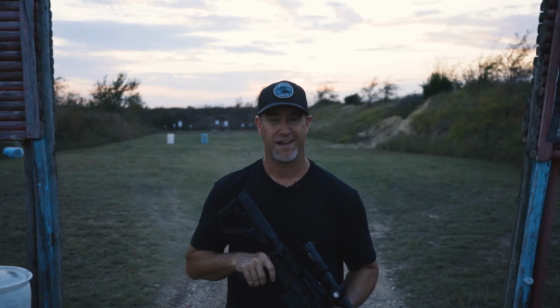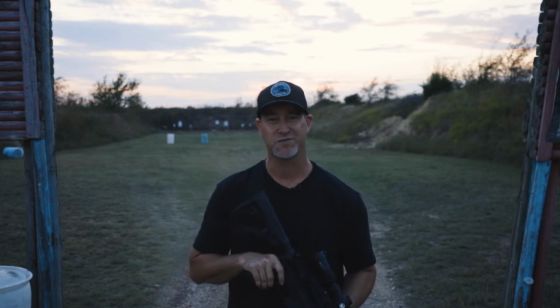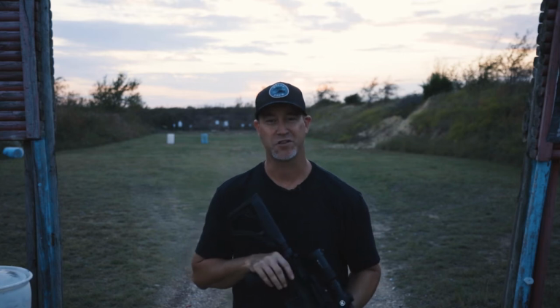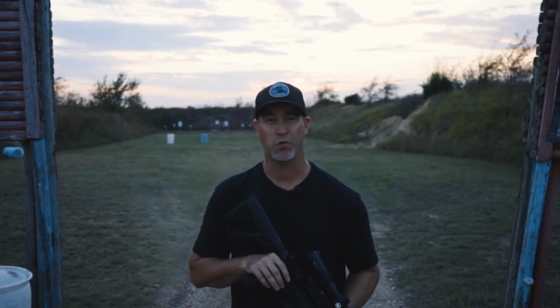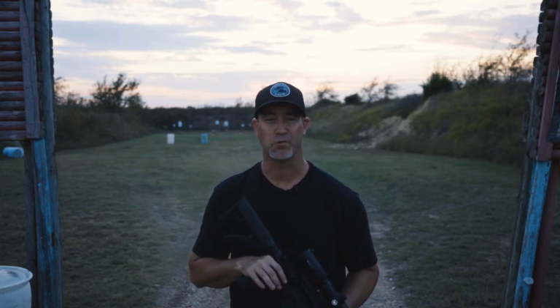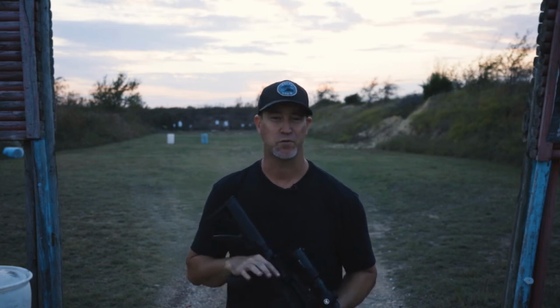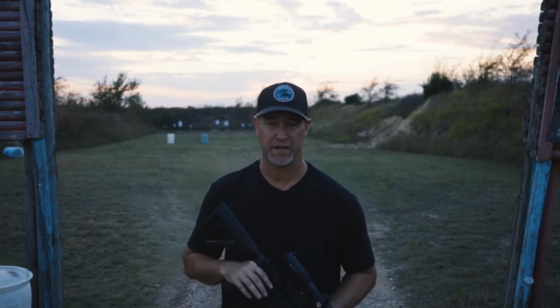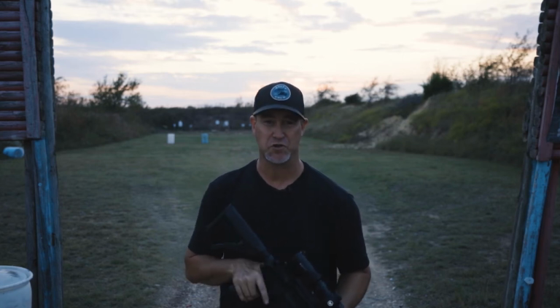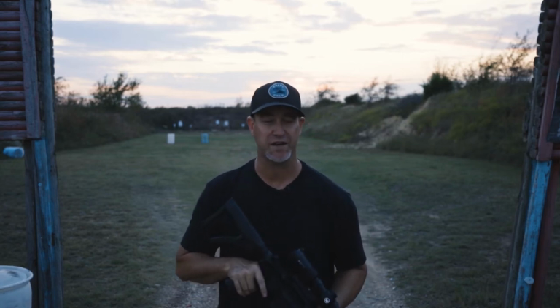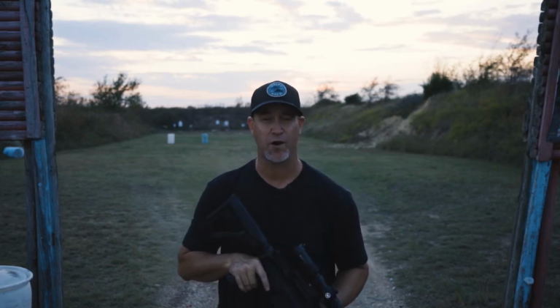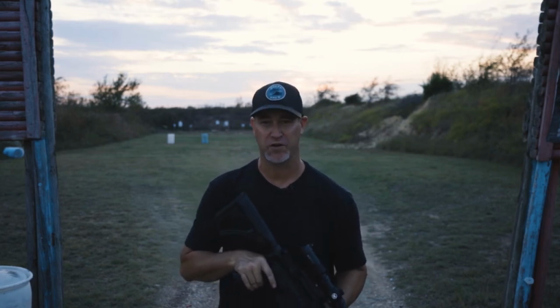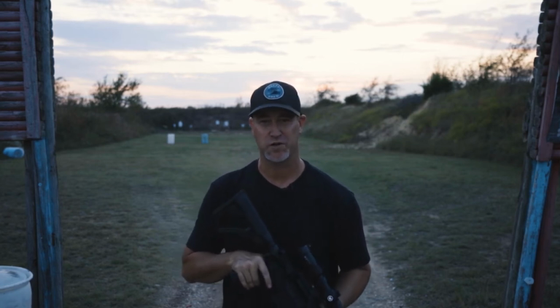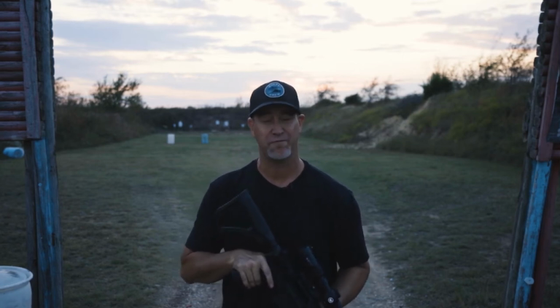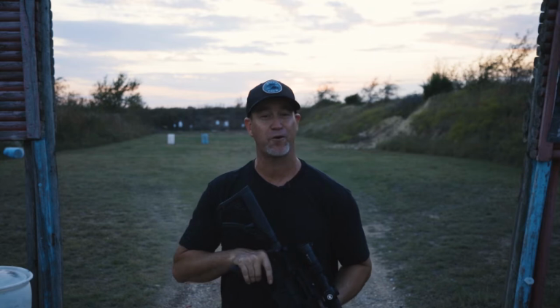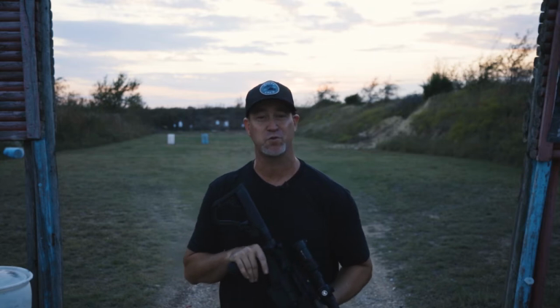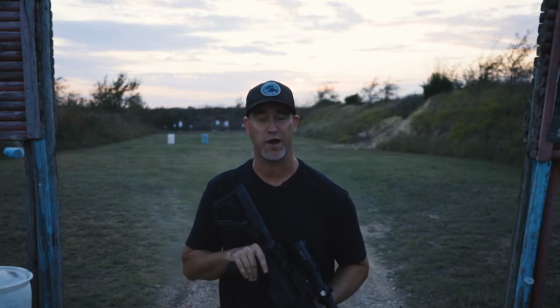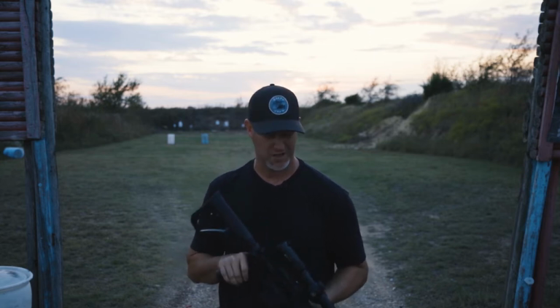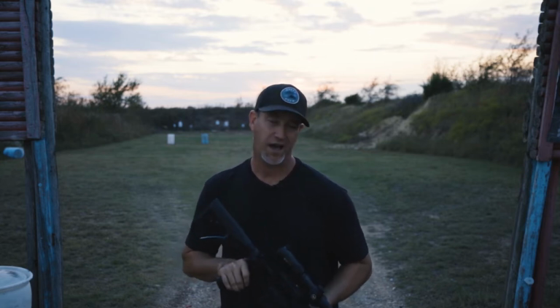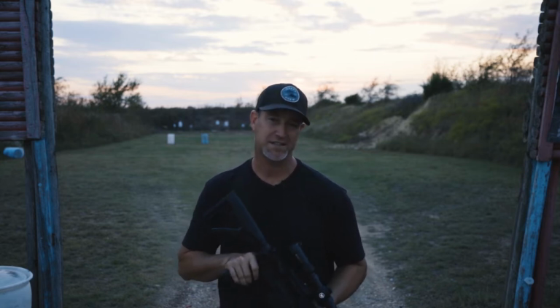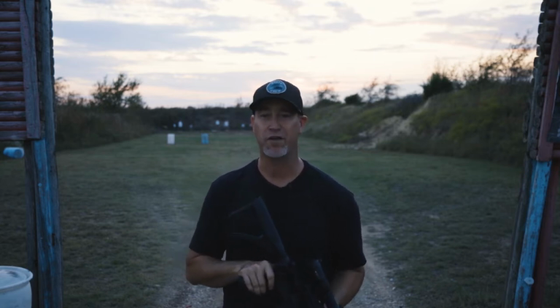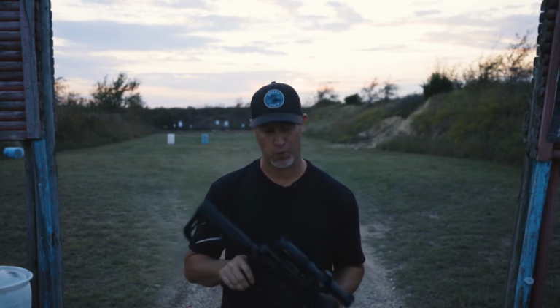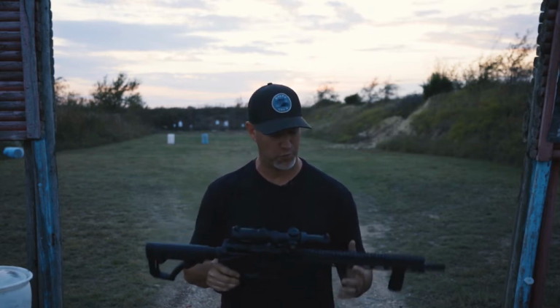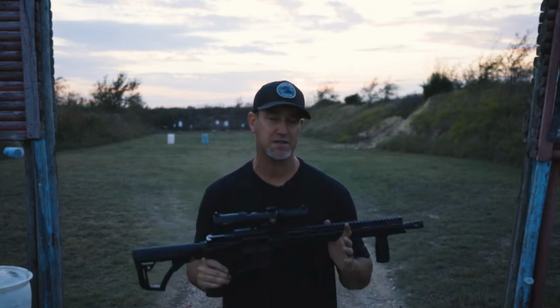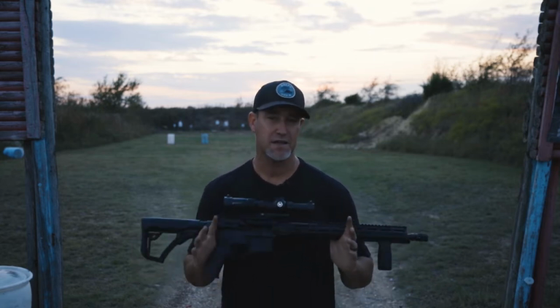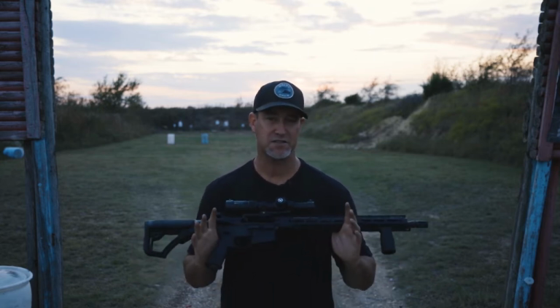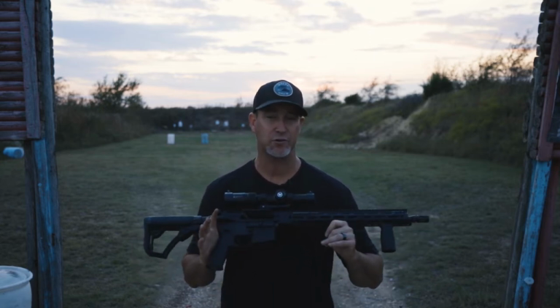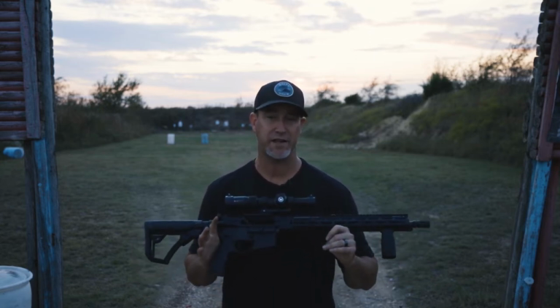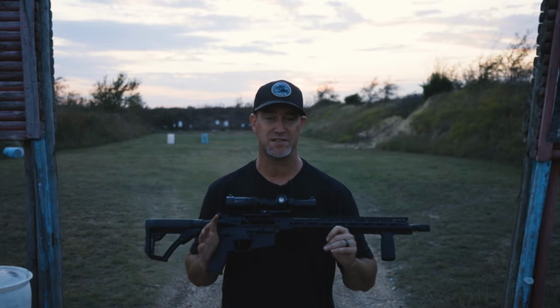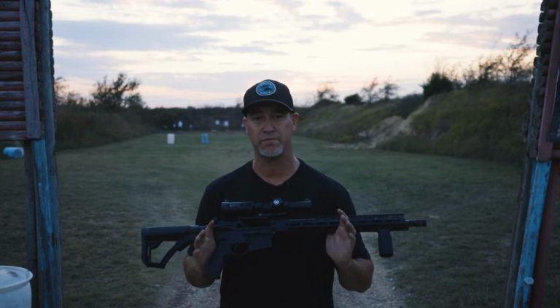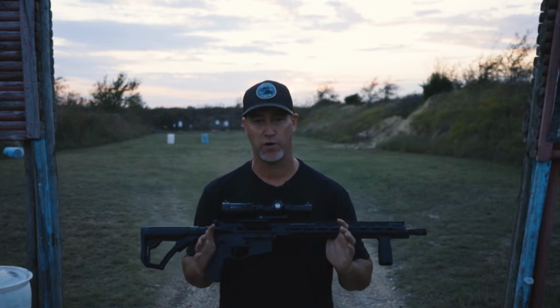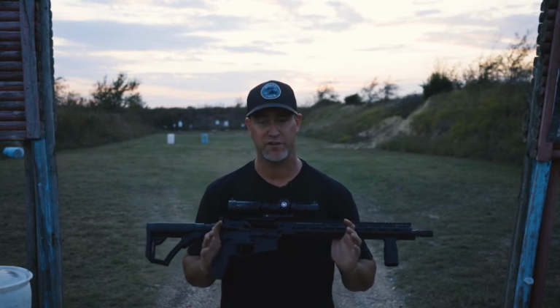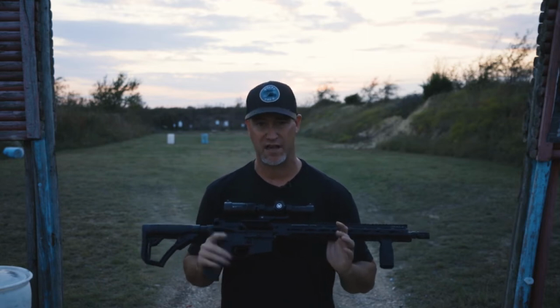Hey guys, thanks for checking out the Bullet Points, where we get to review the latest and greatest outdoor accessories and firearms-related products. Today we've got a new rifle to bring to you. This is the Daniel Defense DDM4 V7.